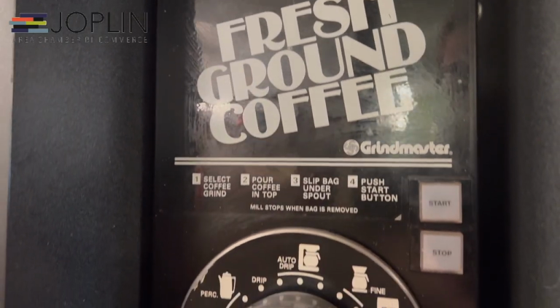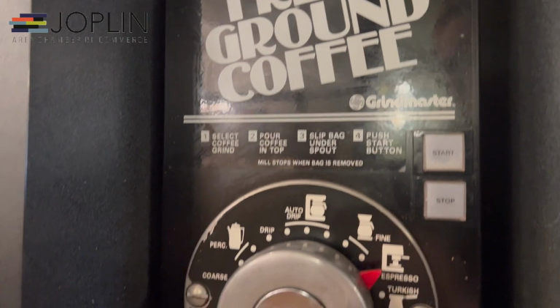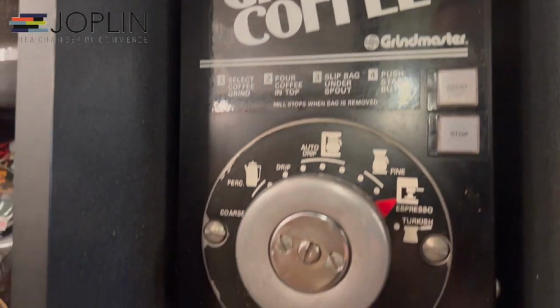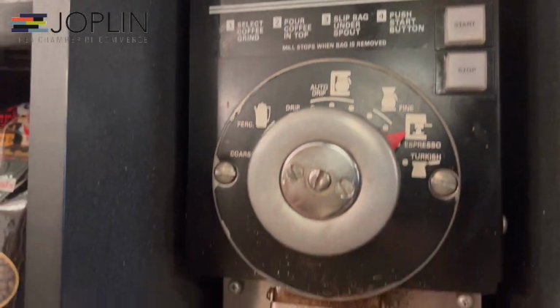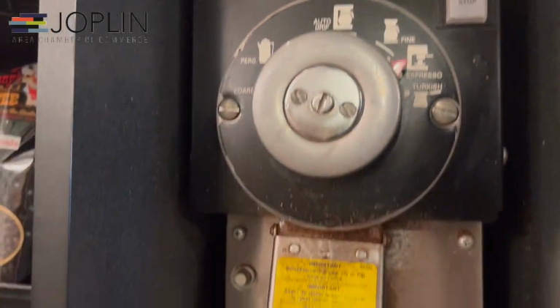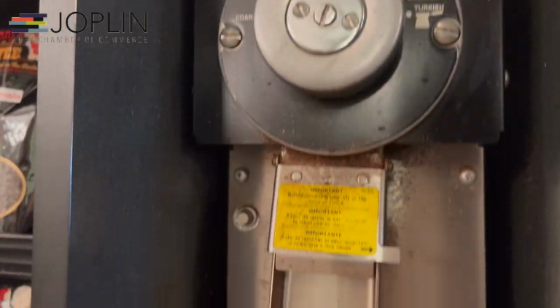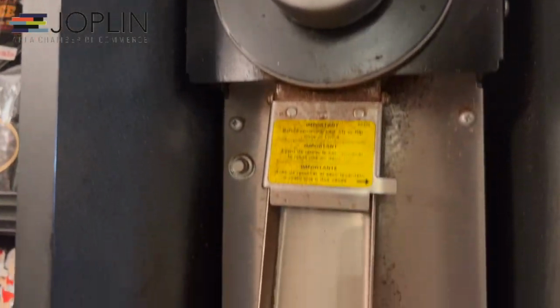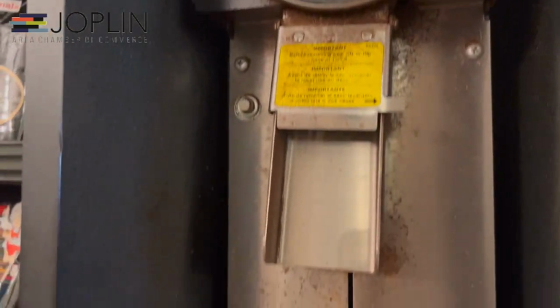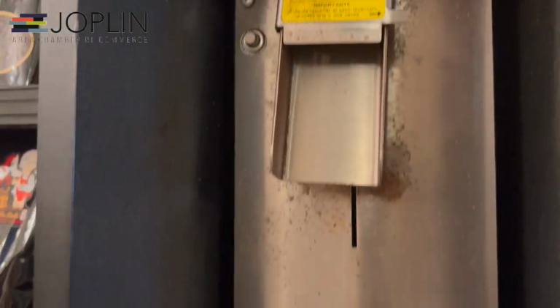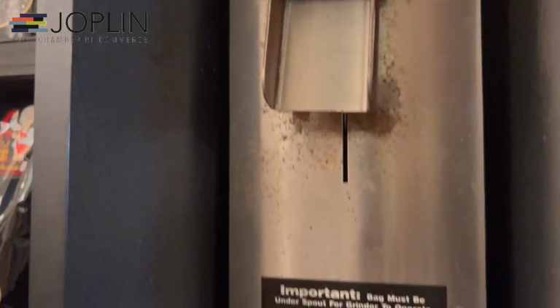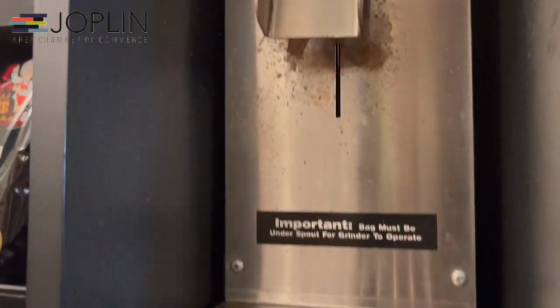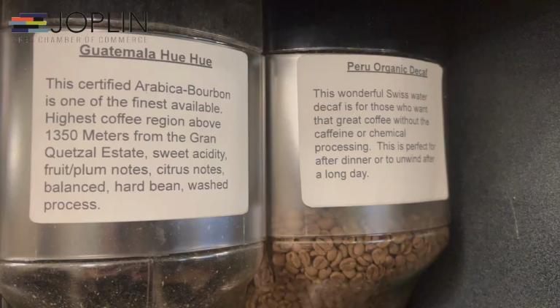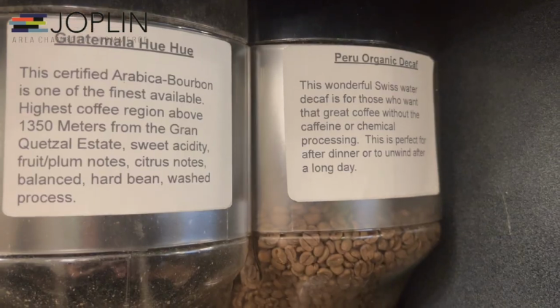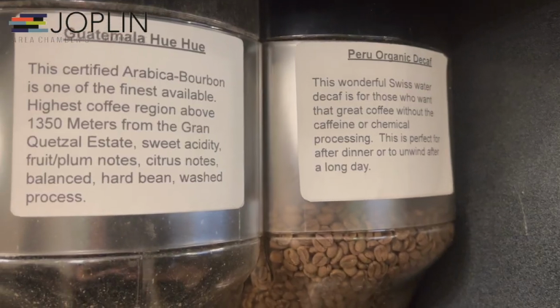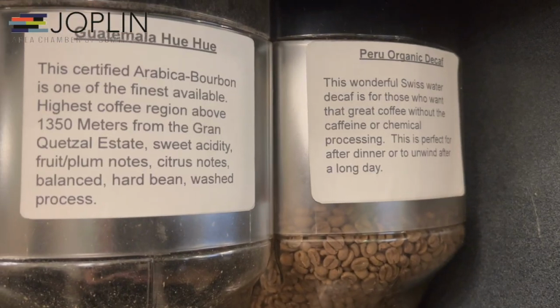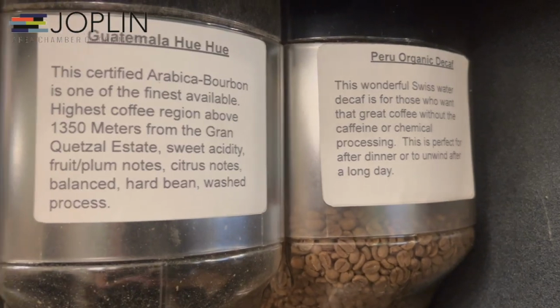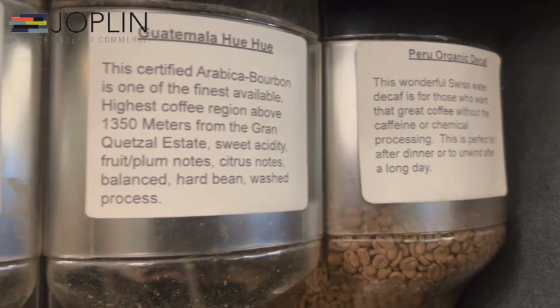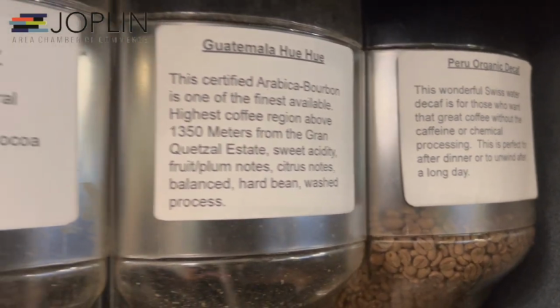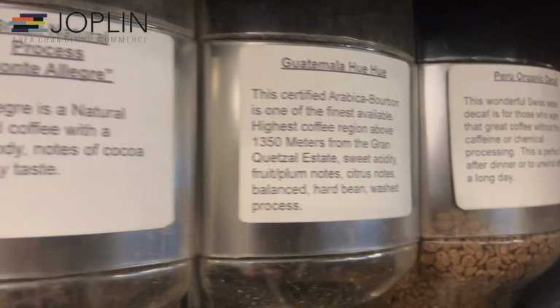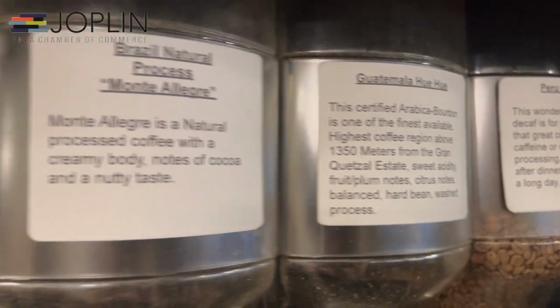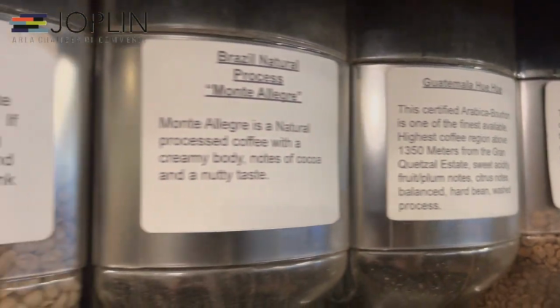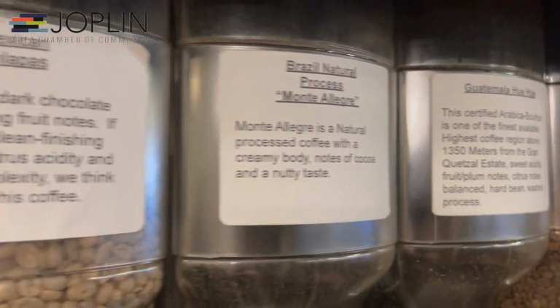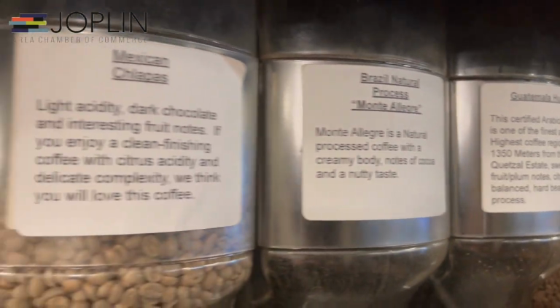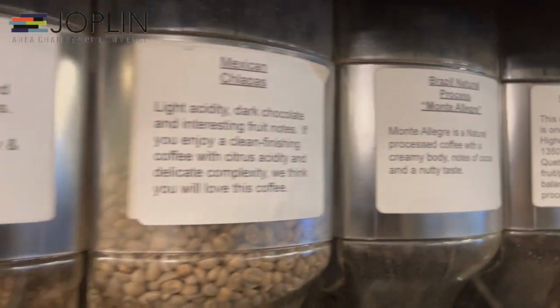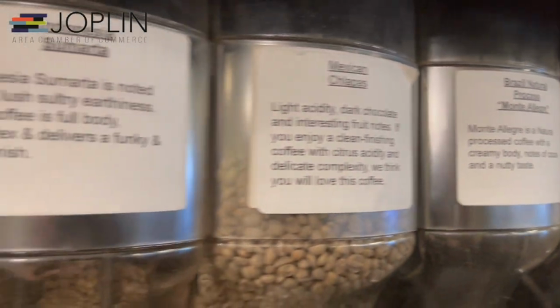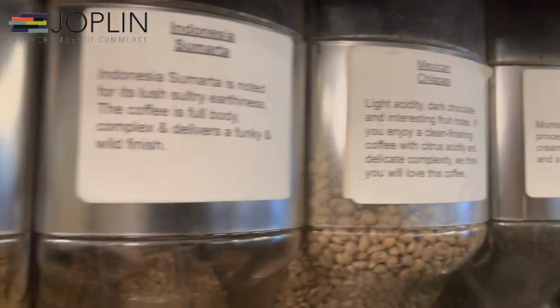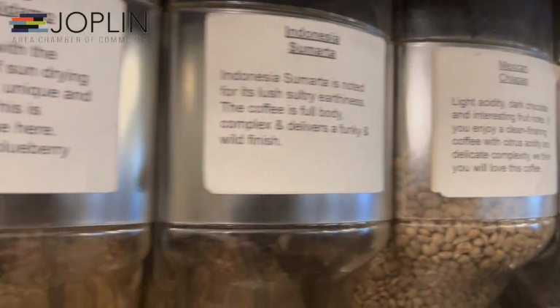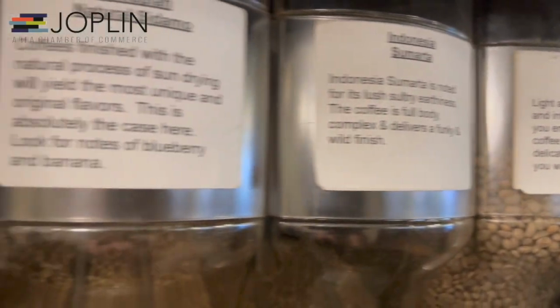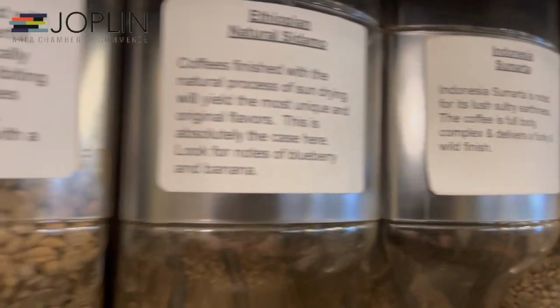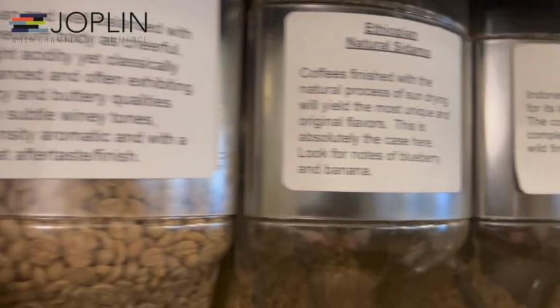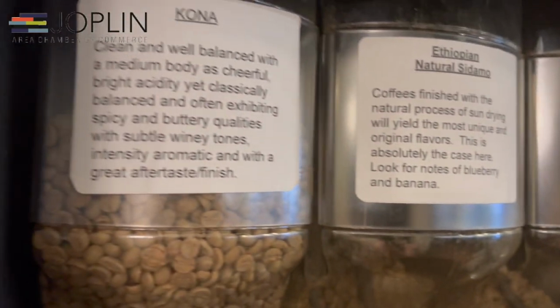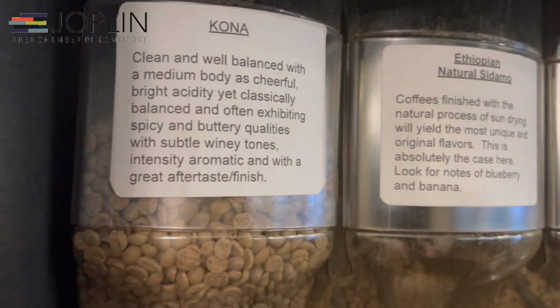At Granny Schaefer's, you can be your own micro-roaster. Select your favorite green coffee beans, your favorite roasting style, and see your coffee micro-roasted before your very eyes.